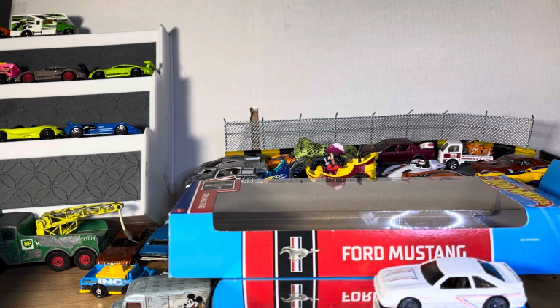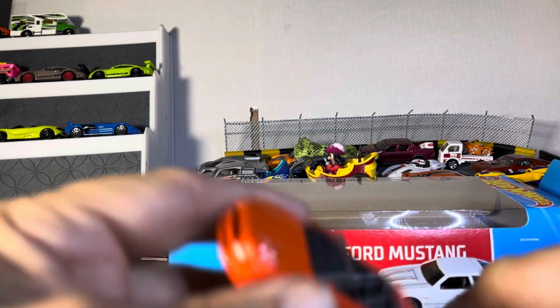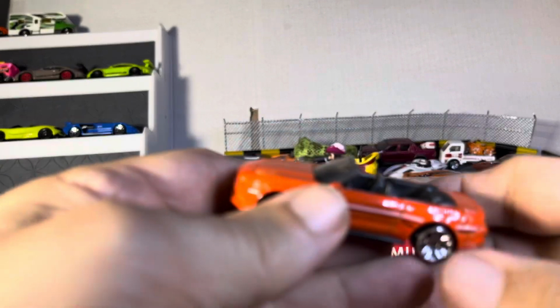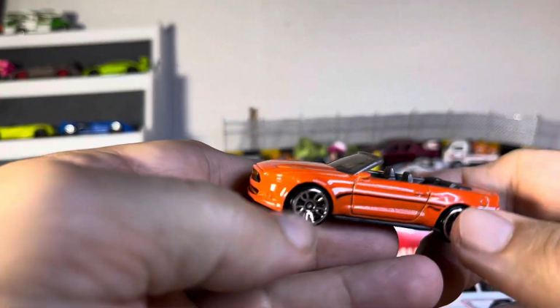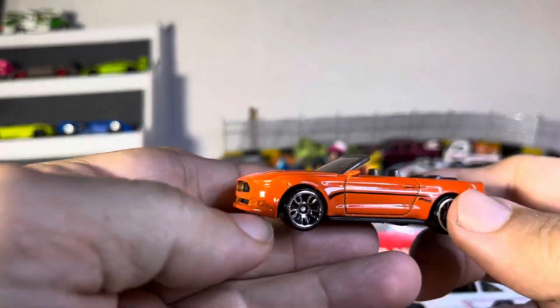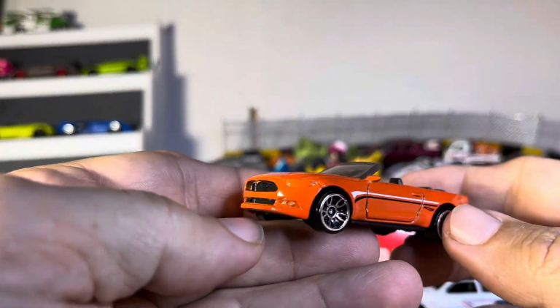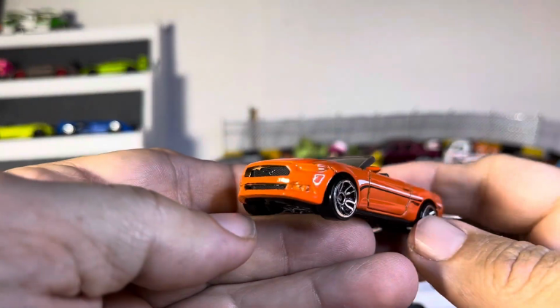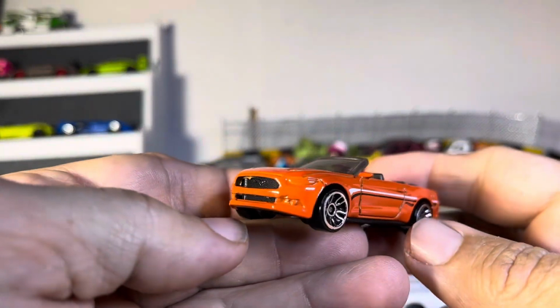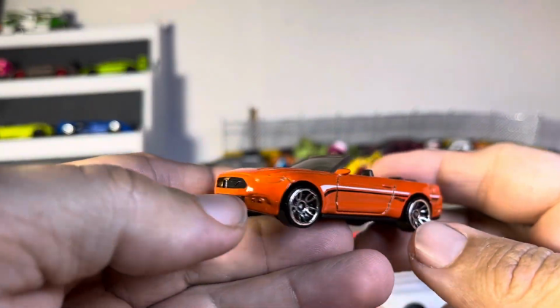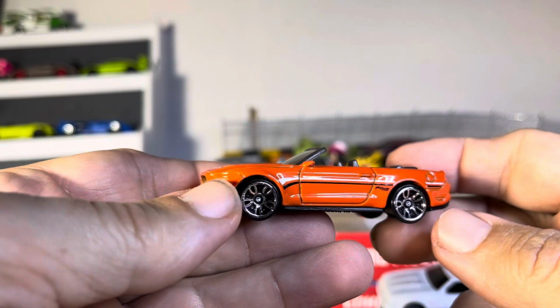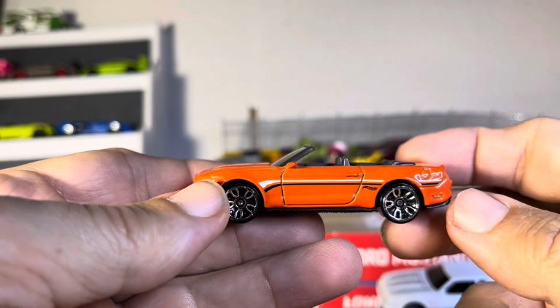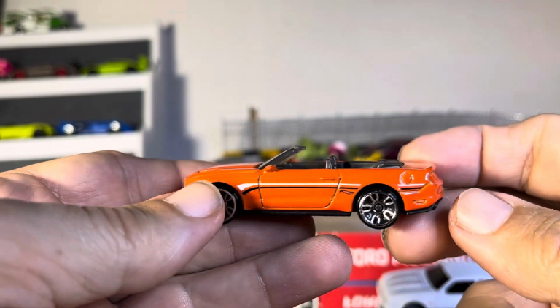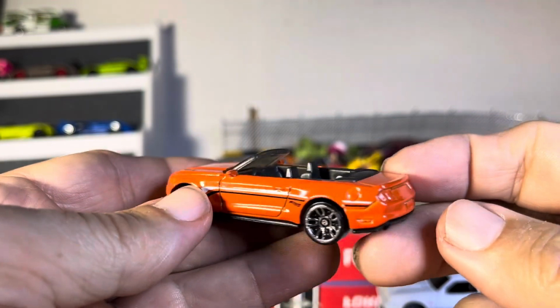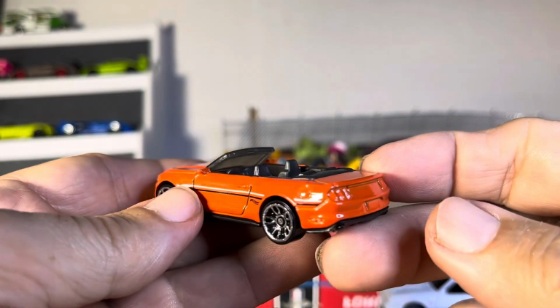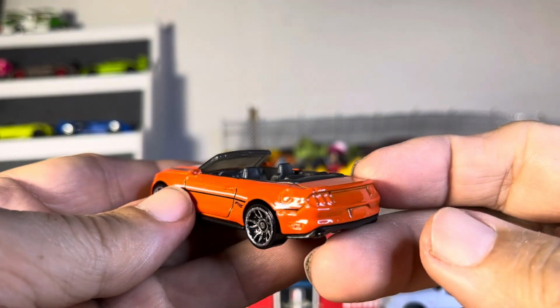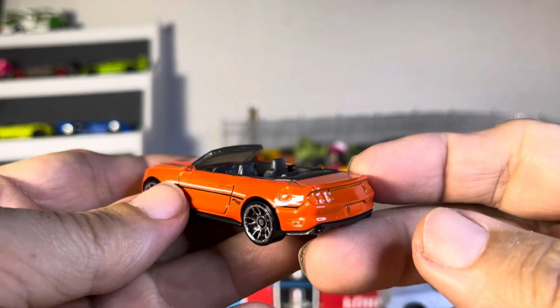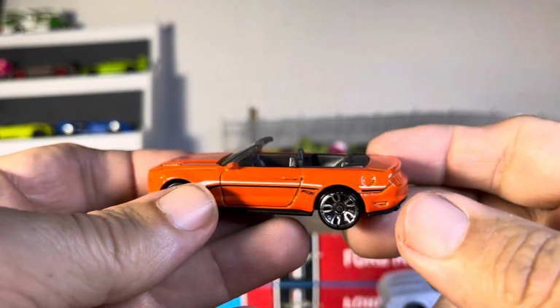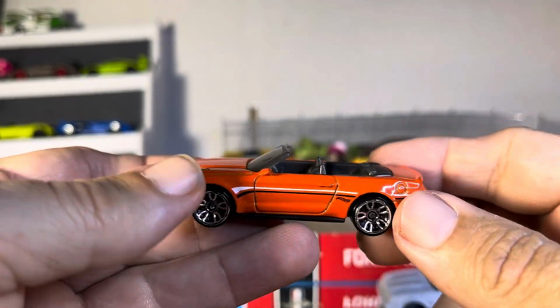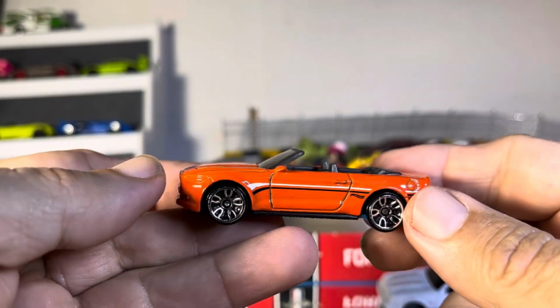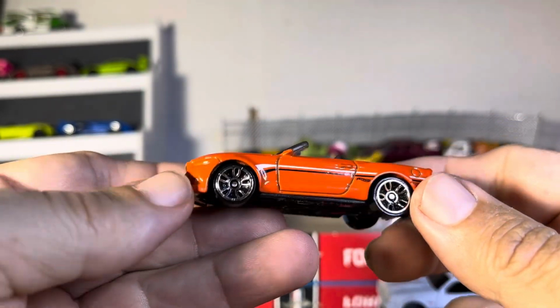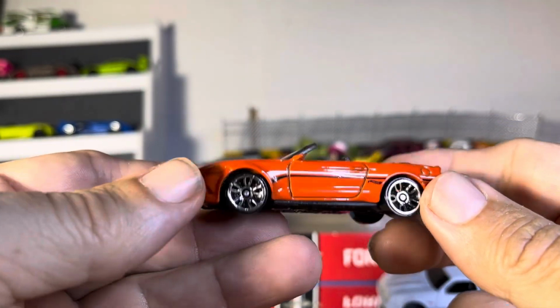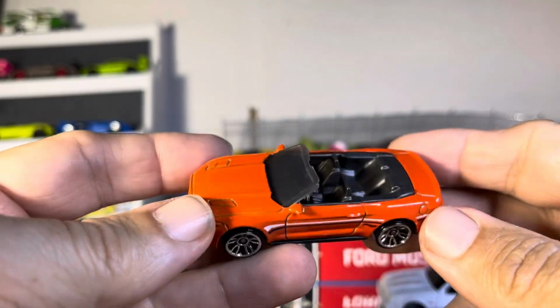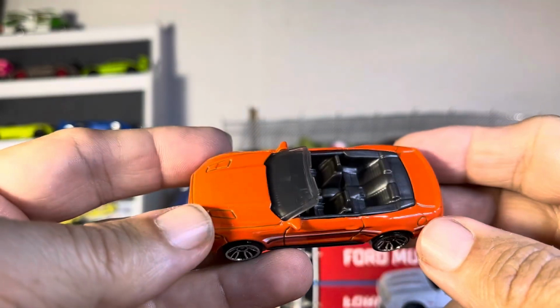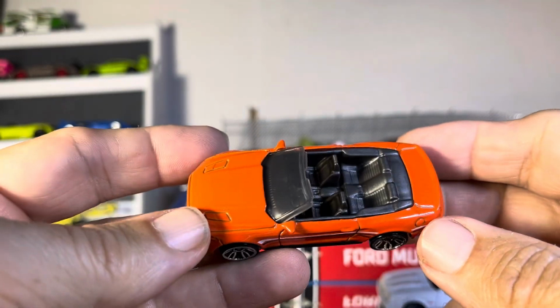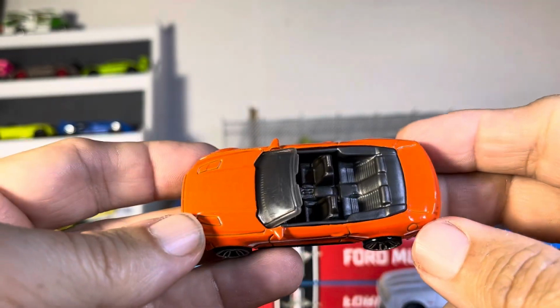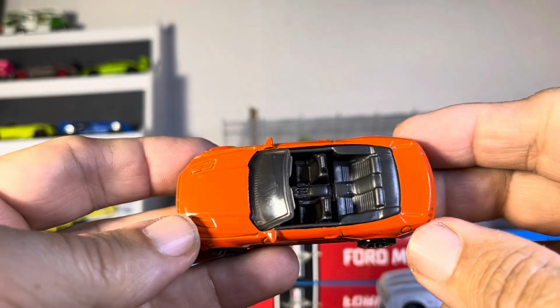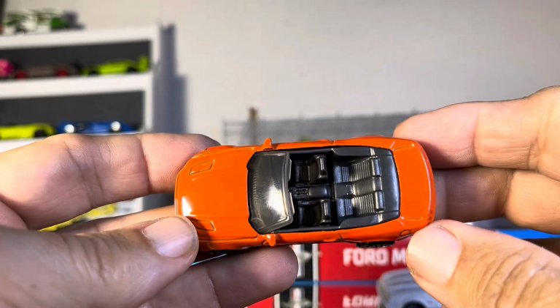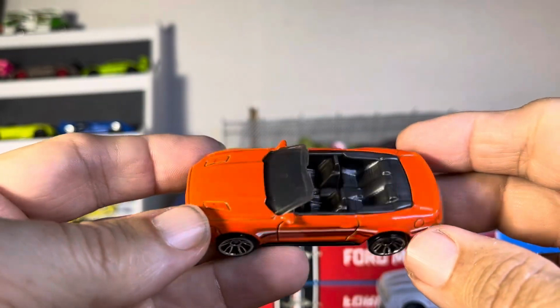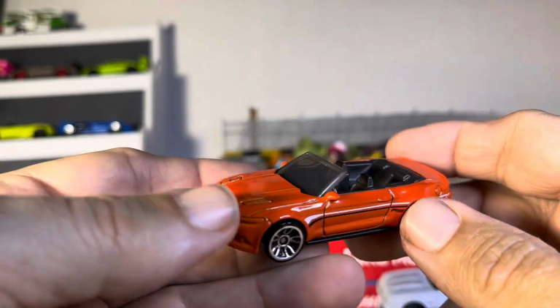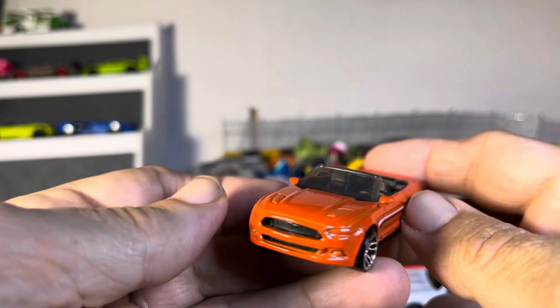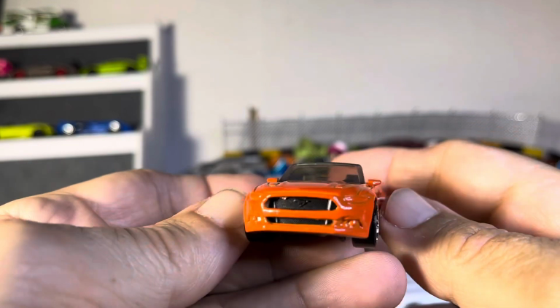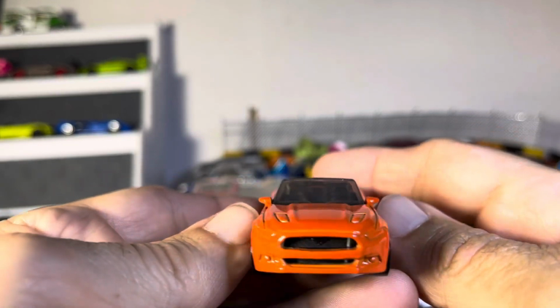Later on in the years, very nice — coyote engine possibly in this thing, who knows. Very nice interior.